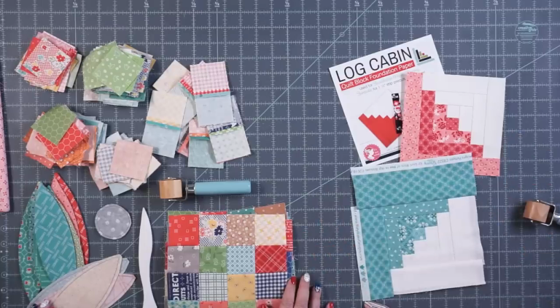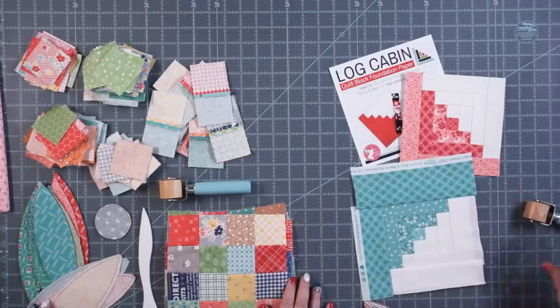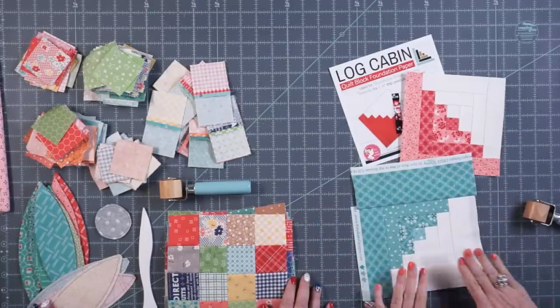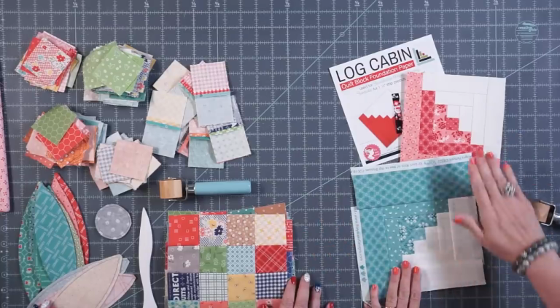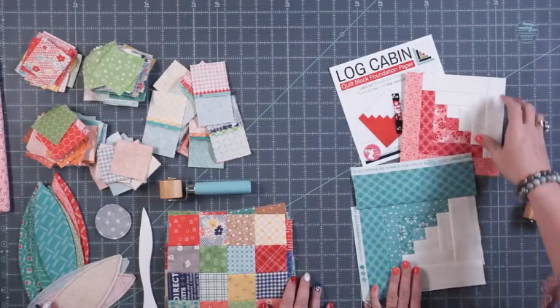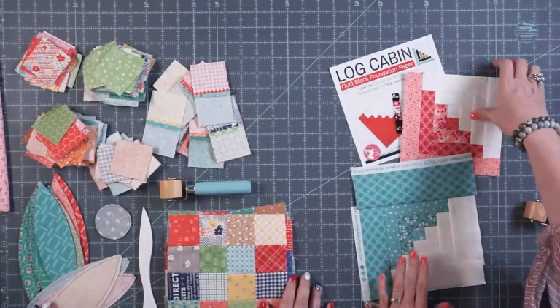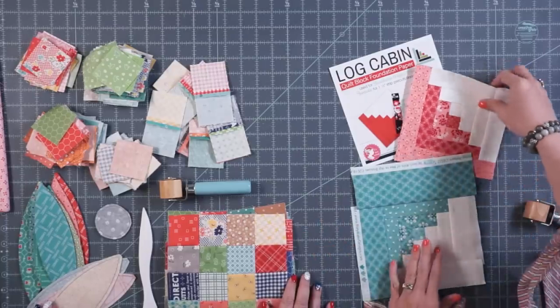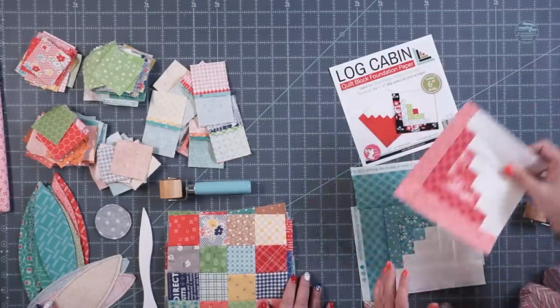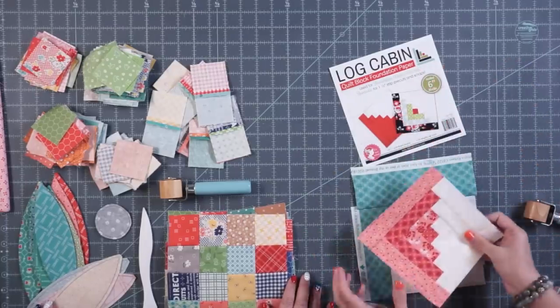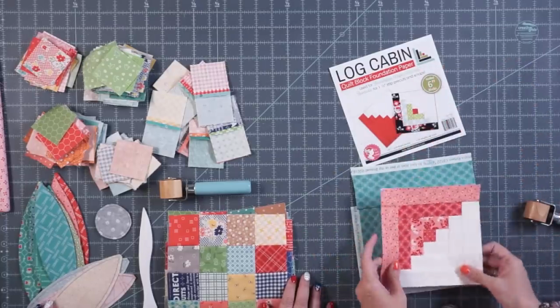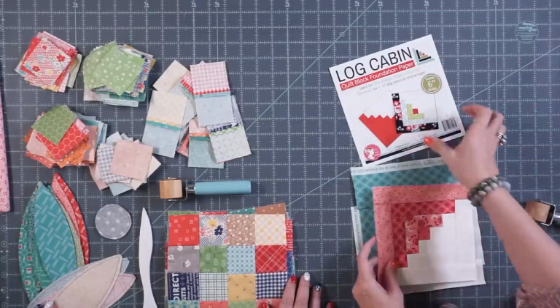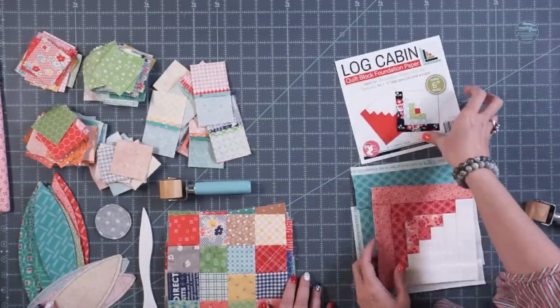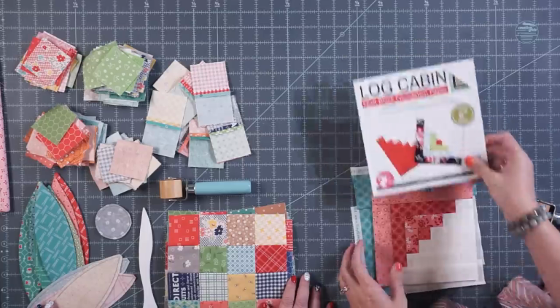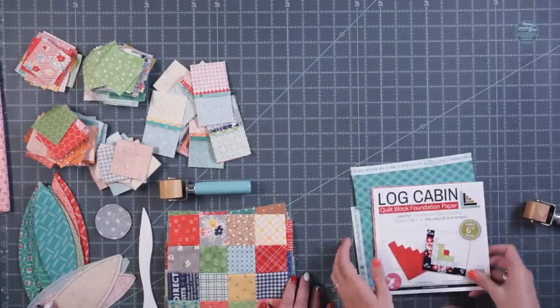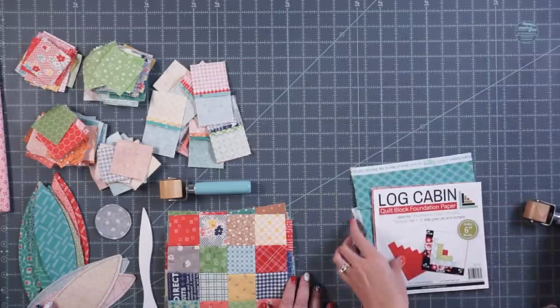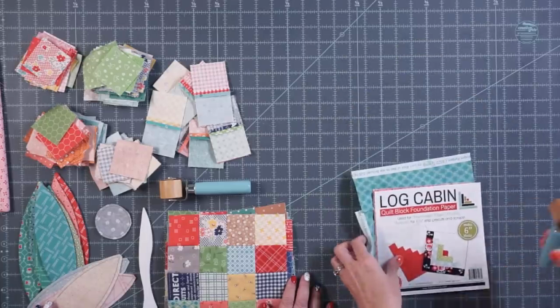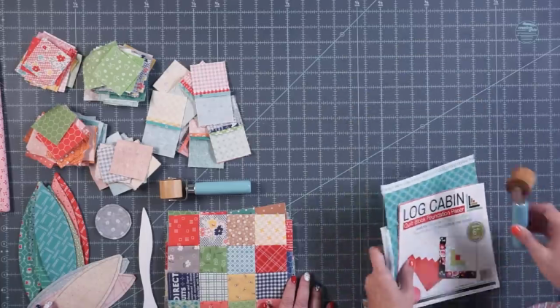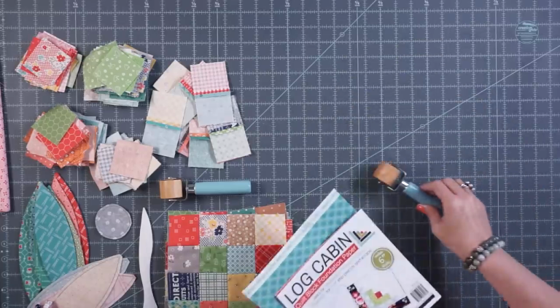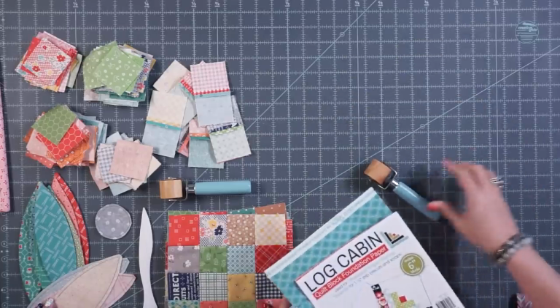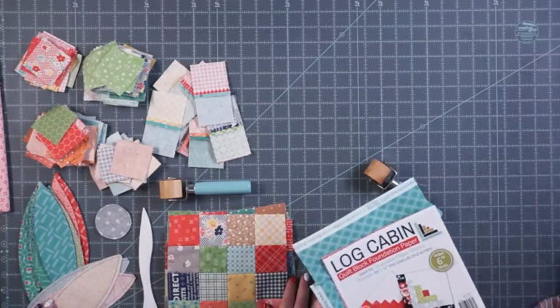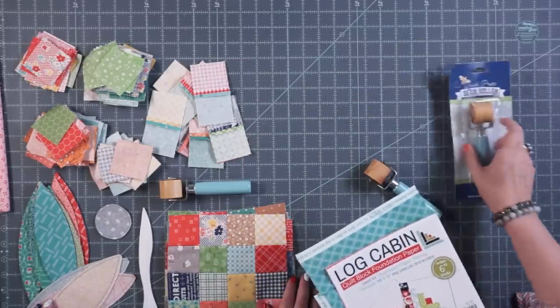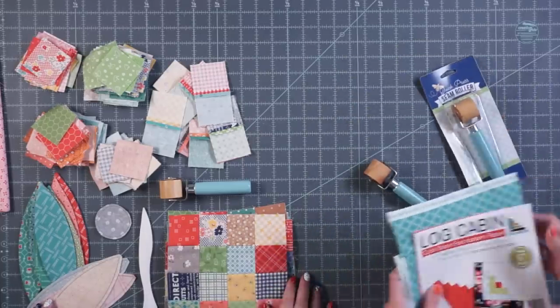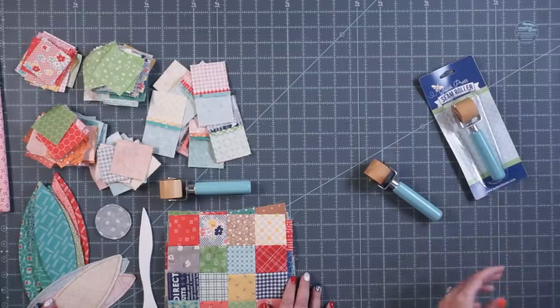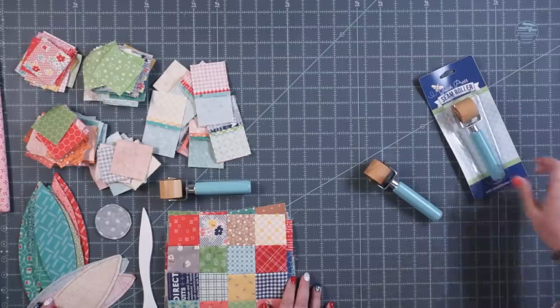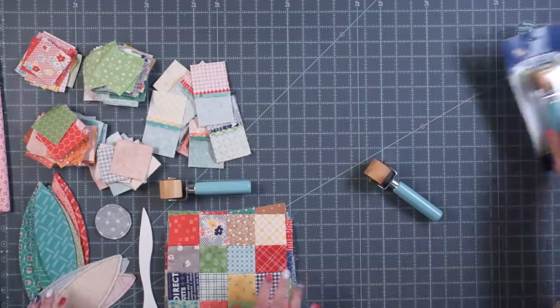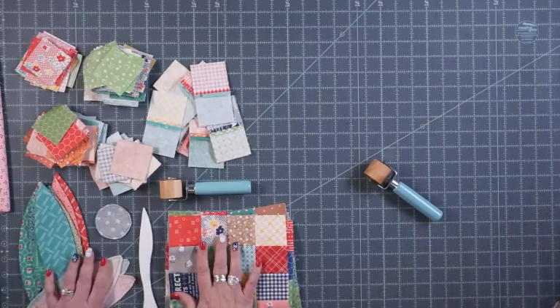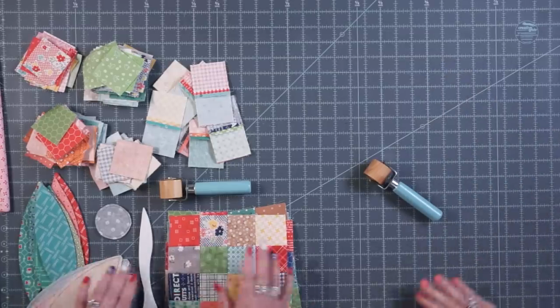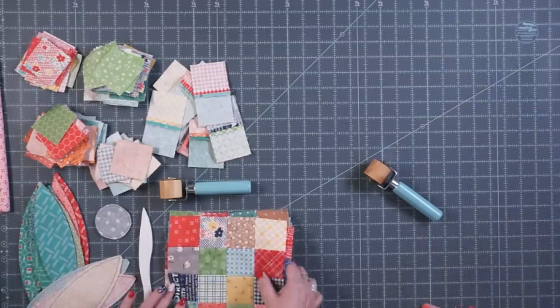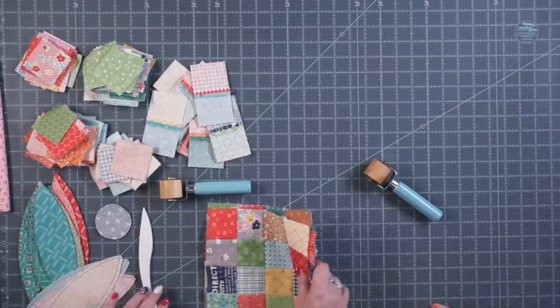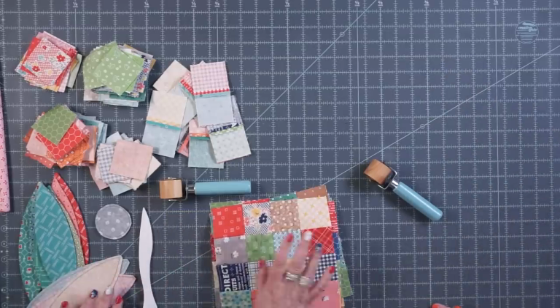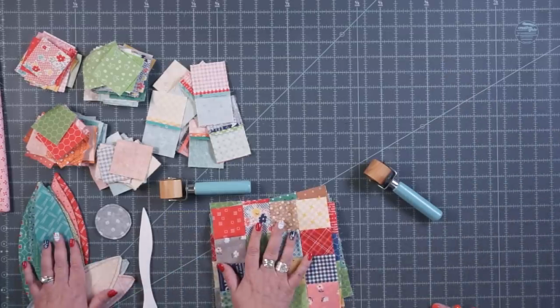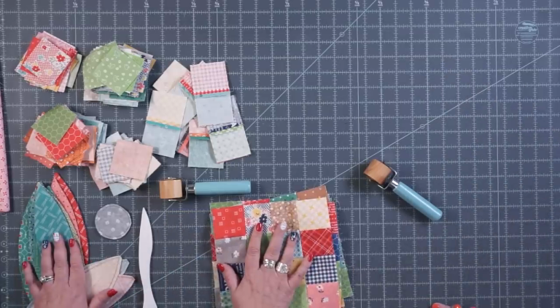I've been using it with my paper and I've been having so much fun with it, but I wanted to see how Lori uses it on hers. So I use it for my pieced blocks and my applique.